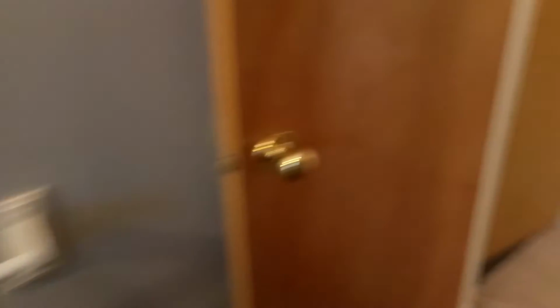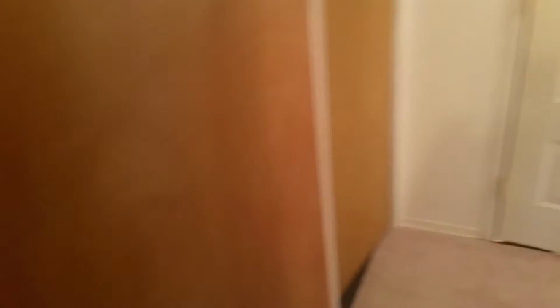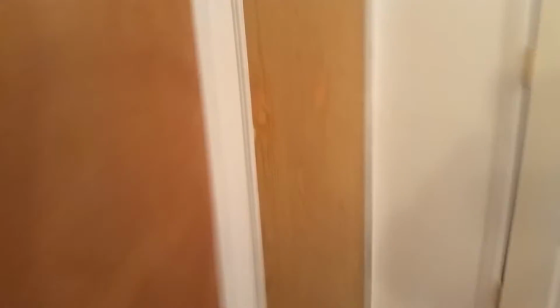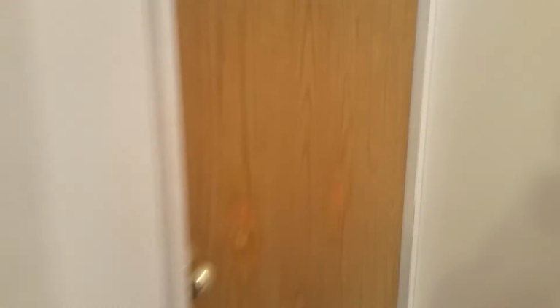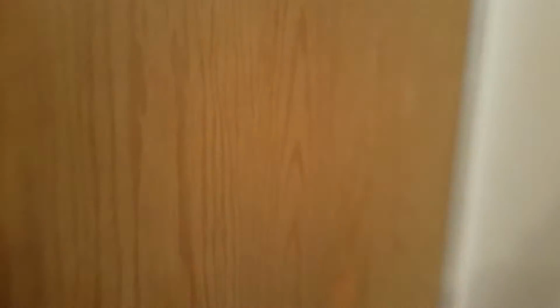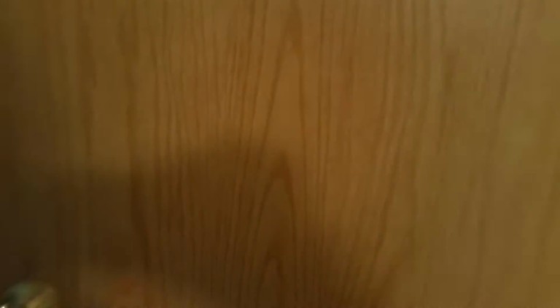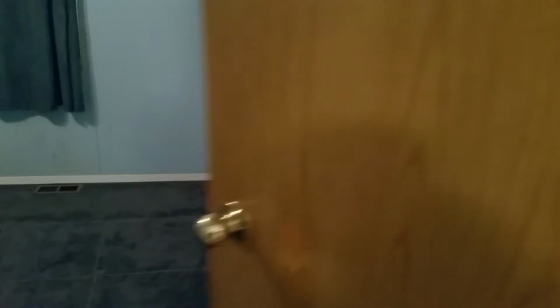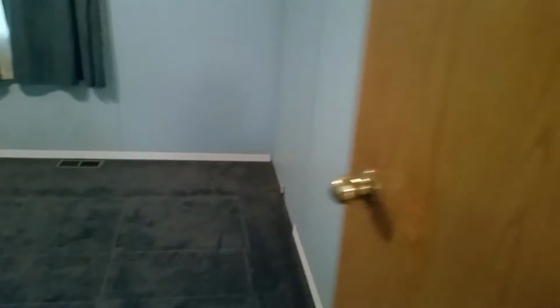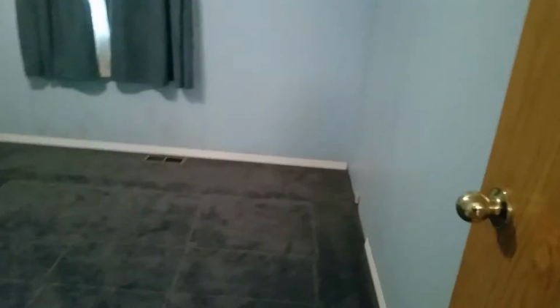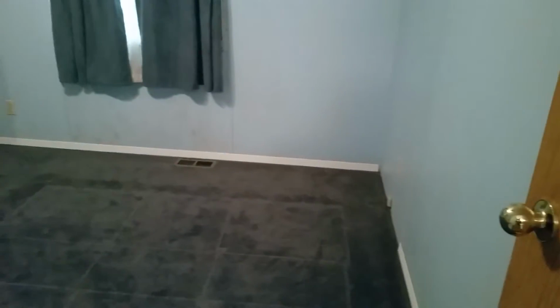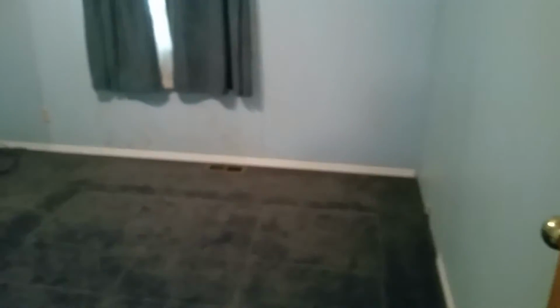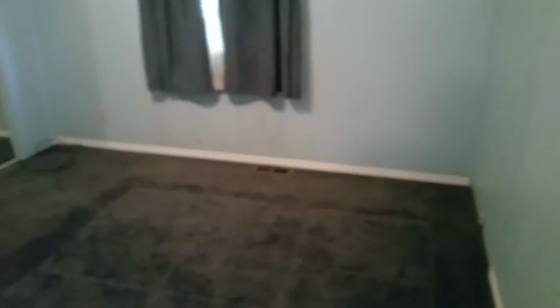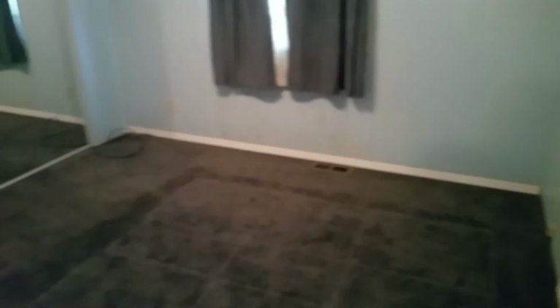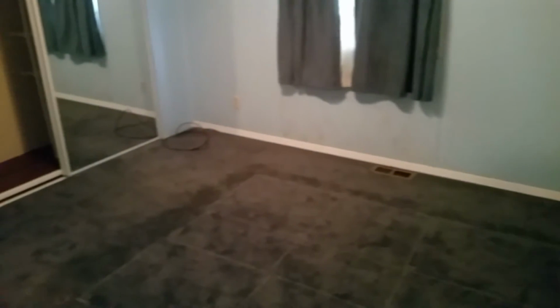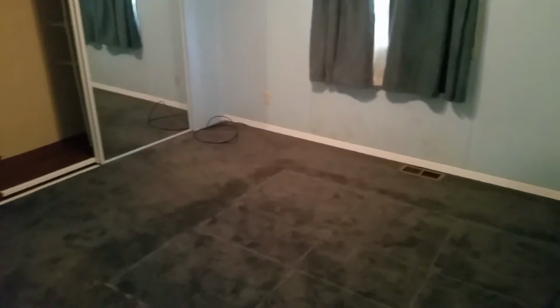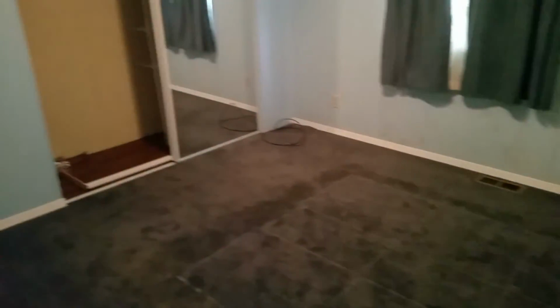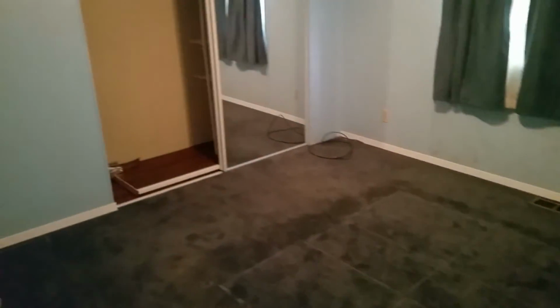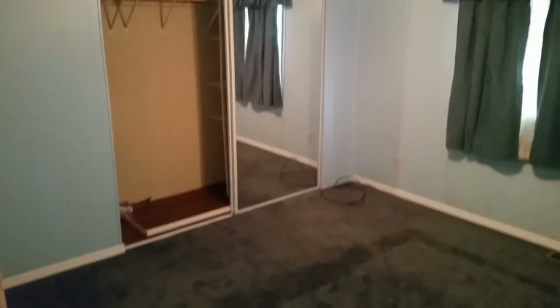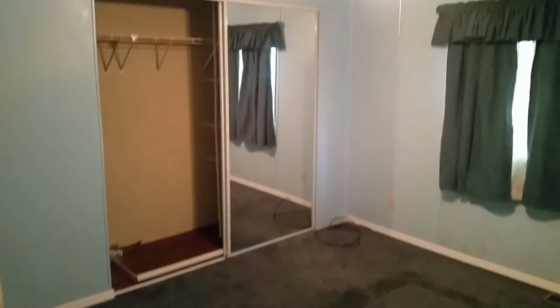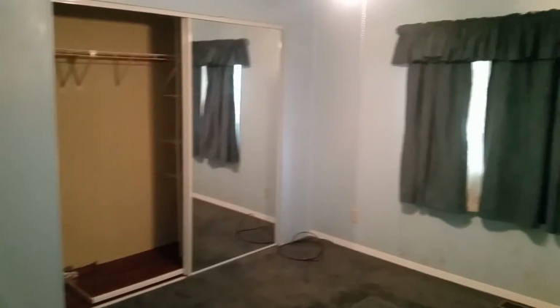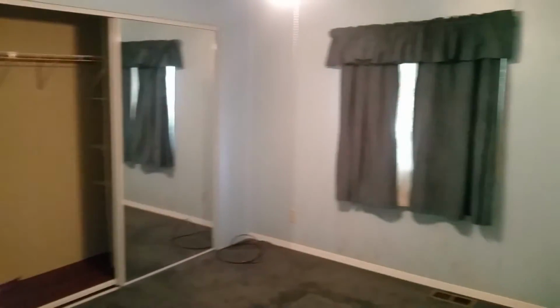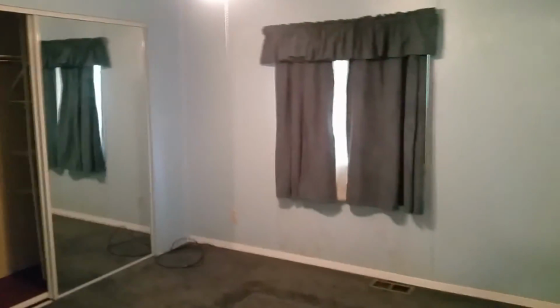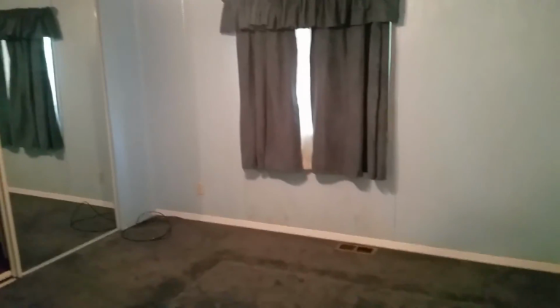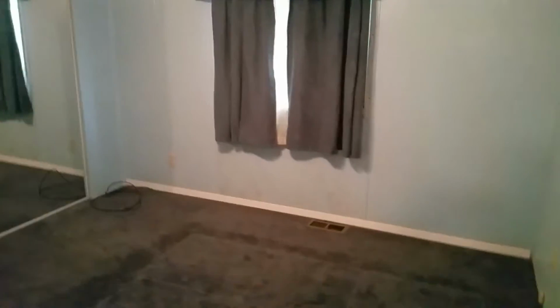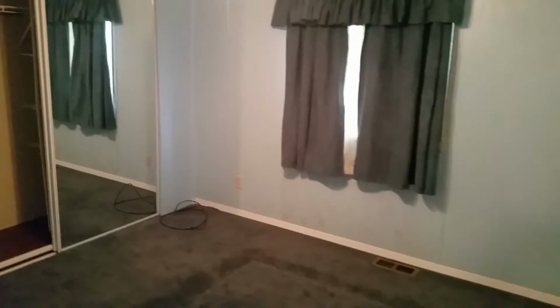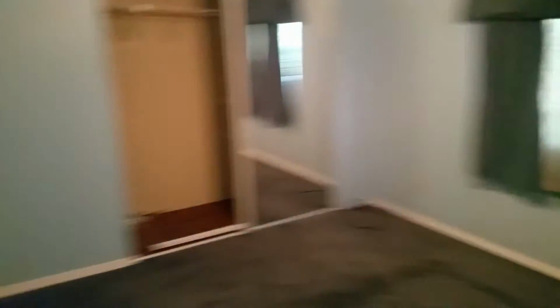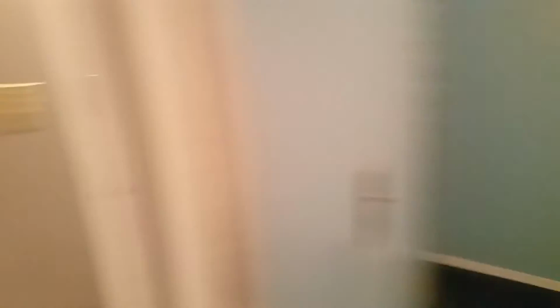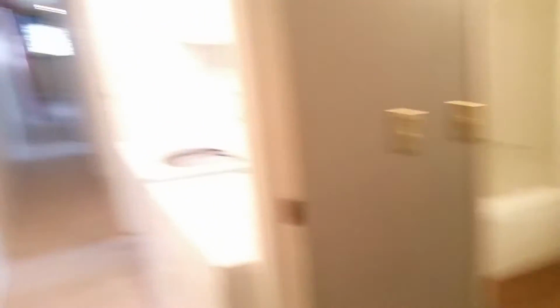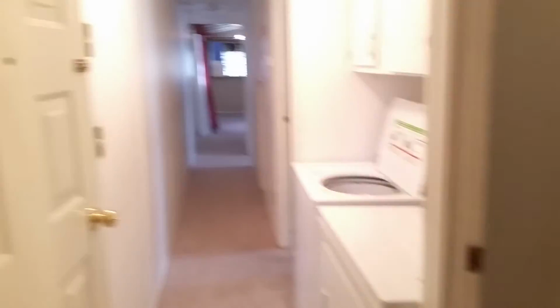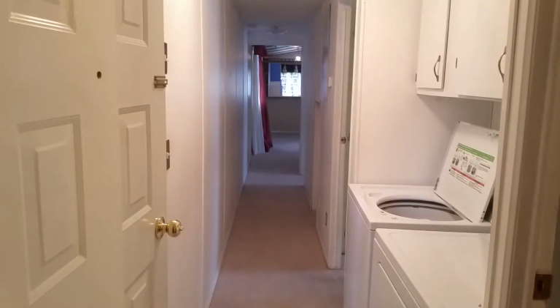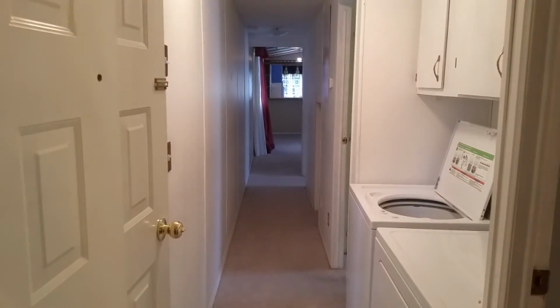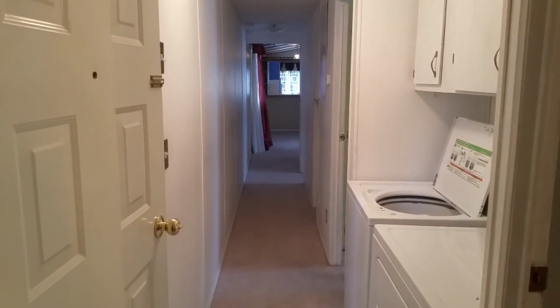And the third bedroom, which is at the end of the trailer. And that's the hallway going down that way.